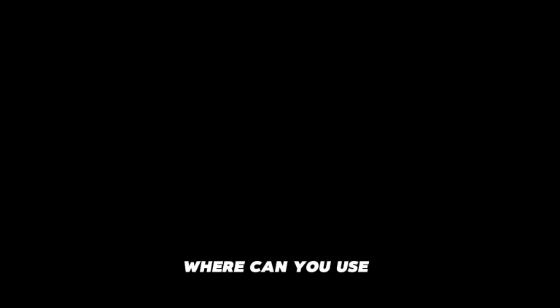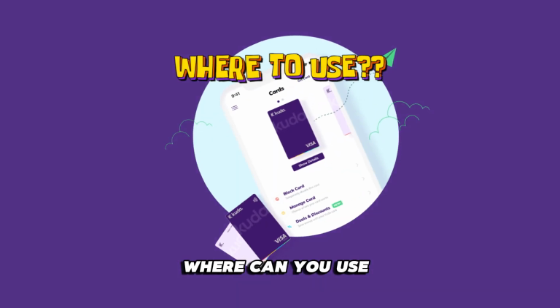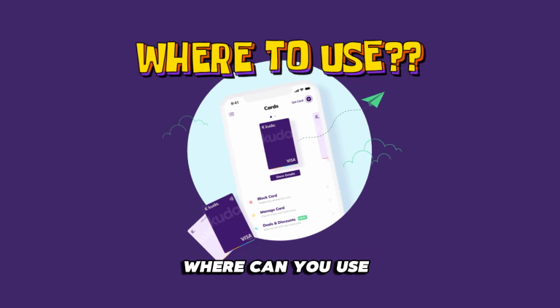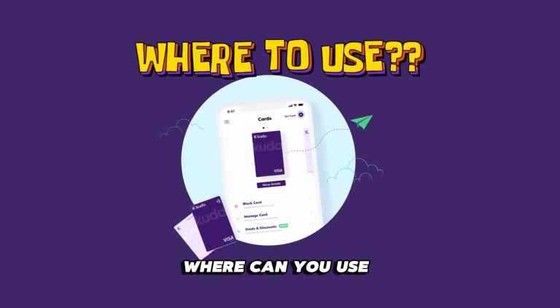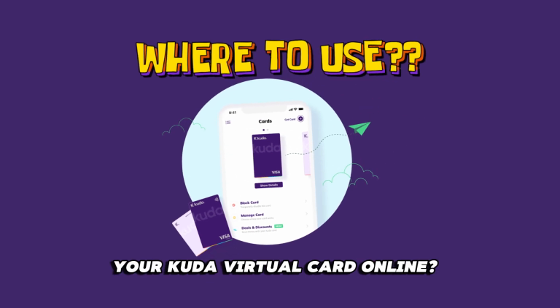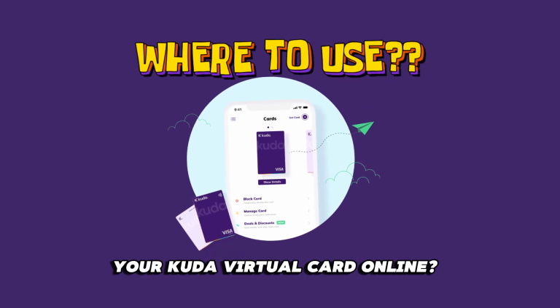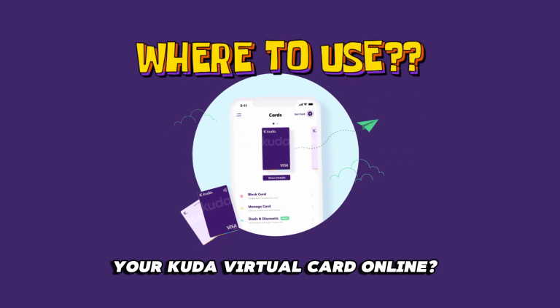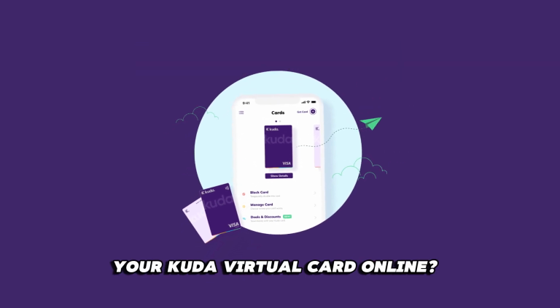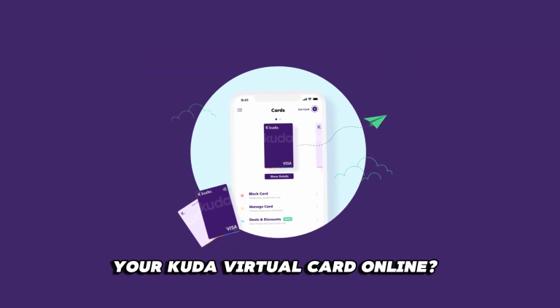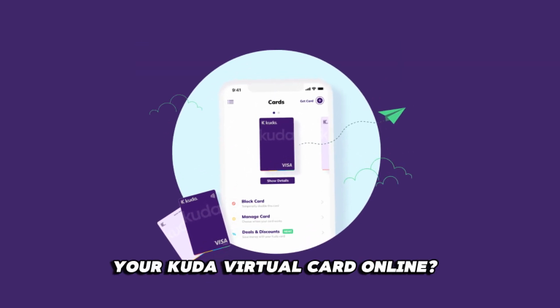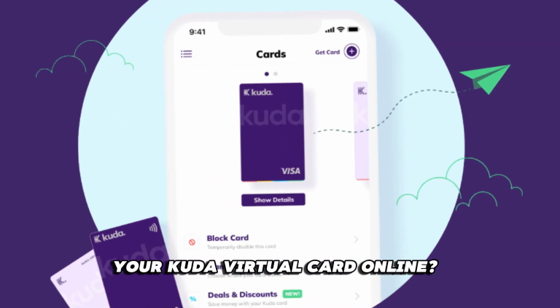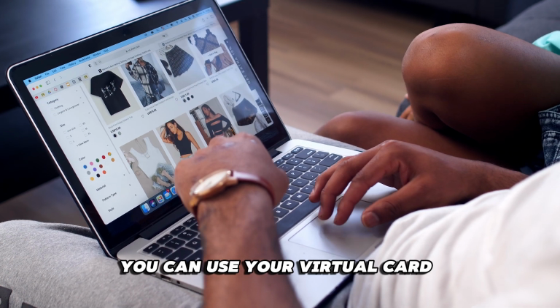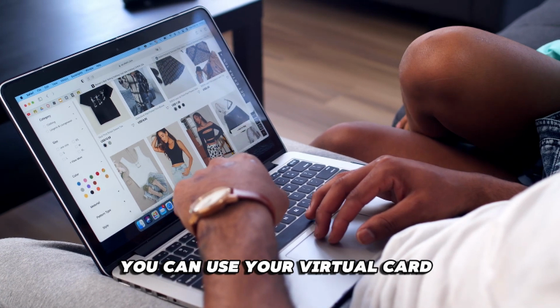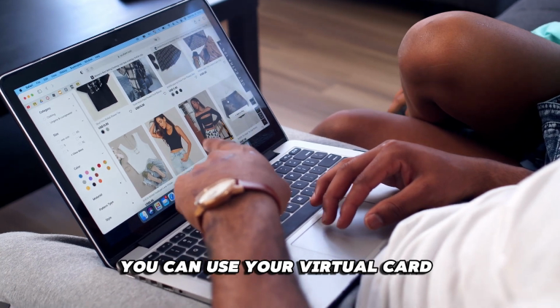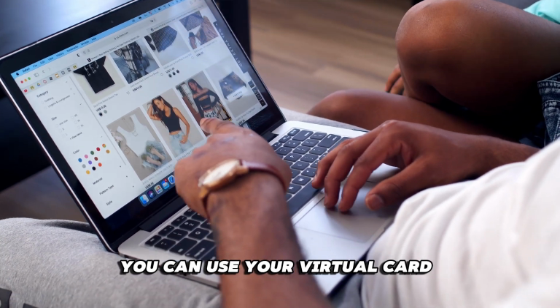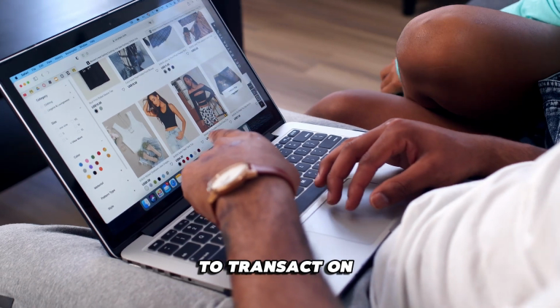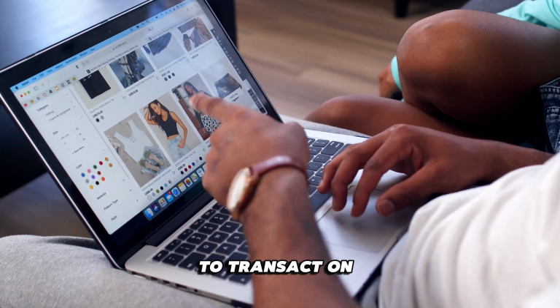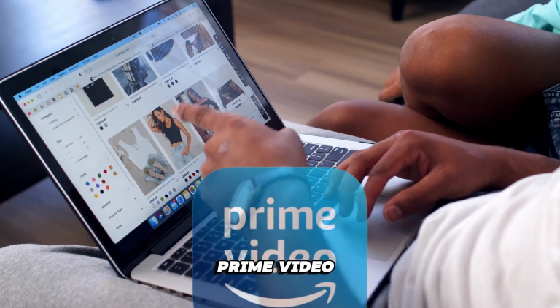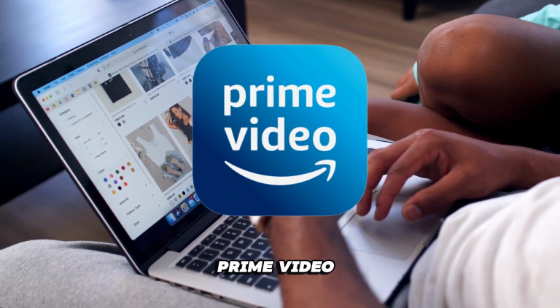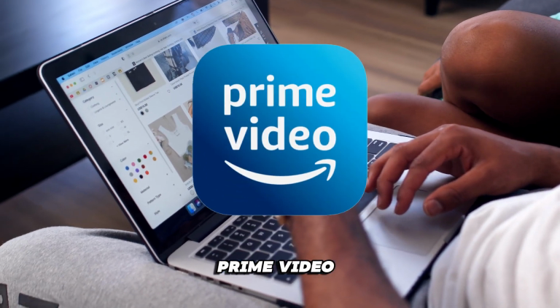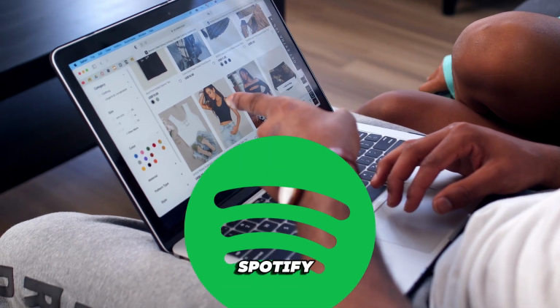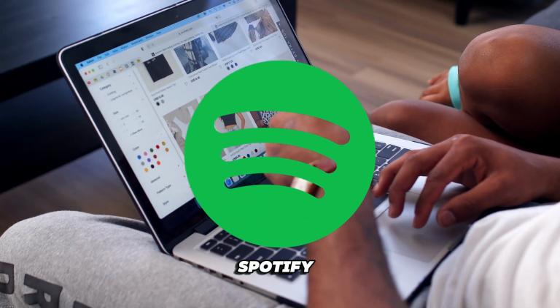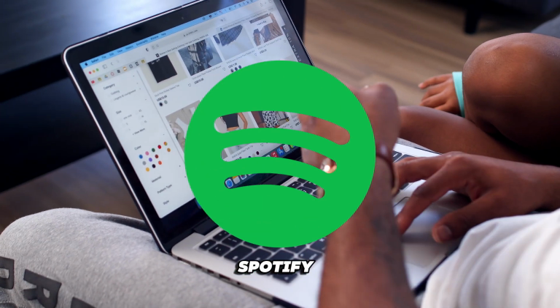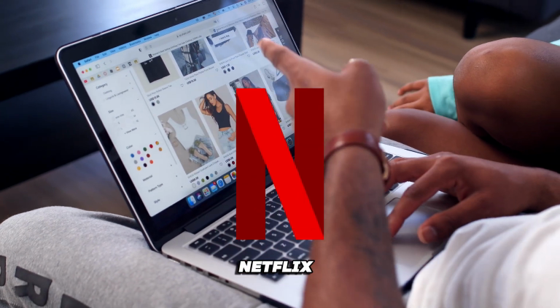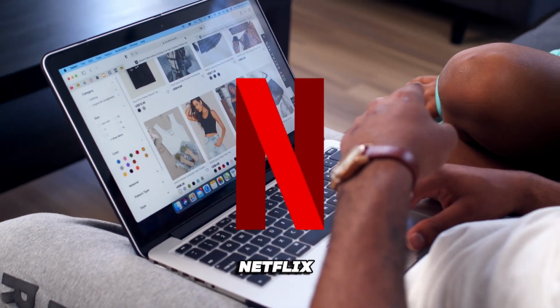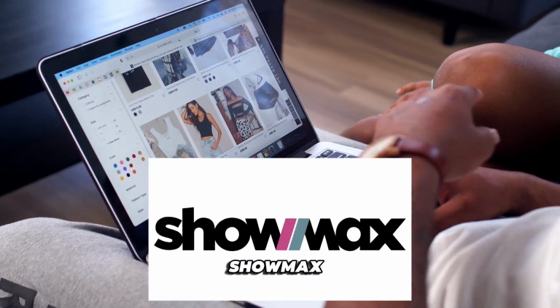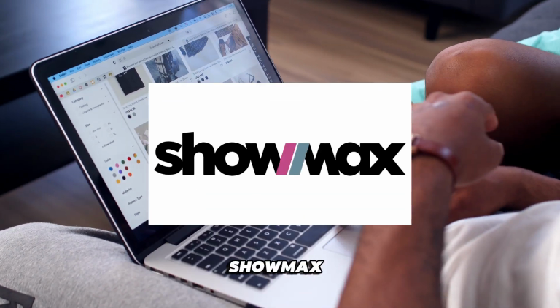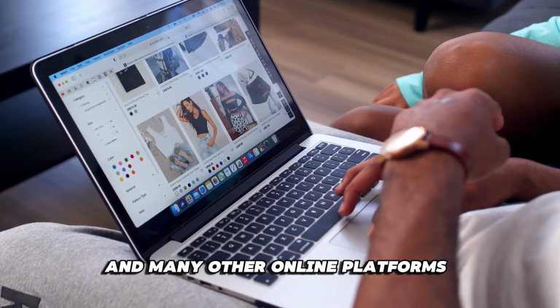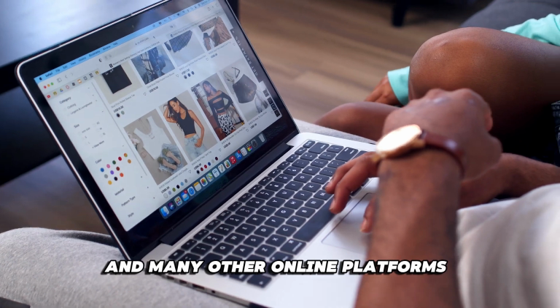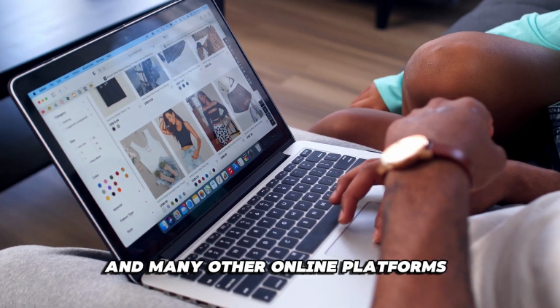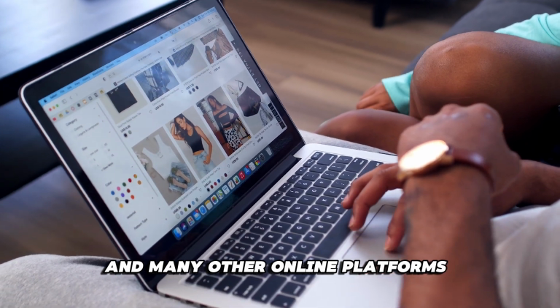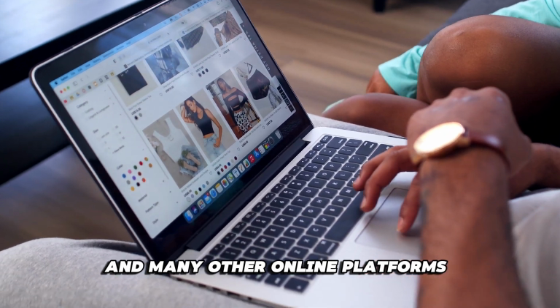Where can you use your CUDA virtual card online? You can use your virtual card to transact on Prime Video, Spotify, Netflix, Showmax, and many other online platforms.